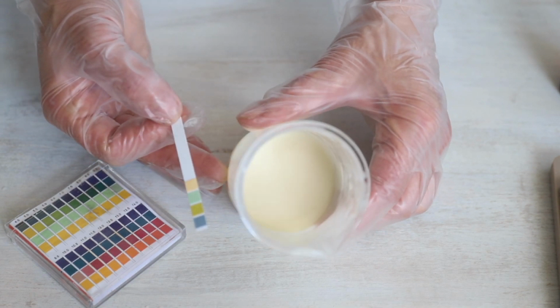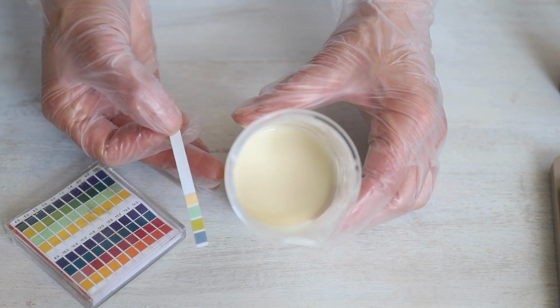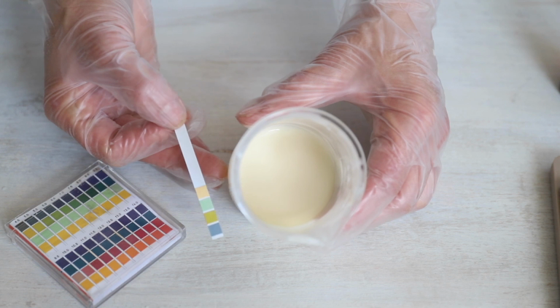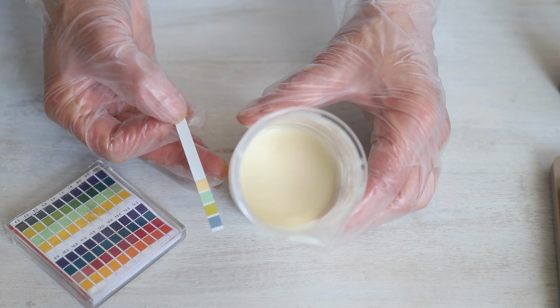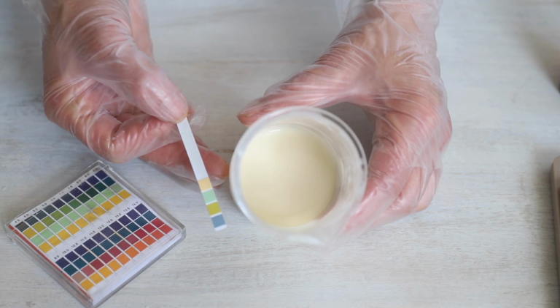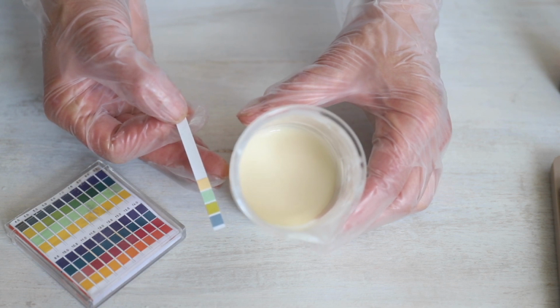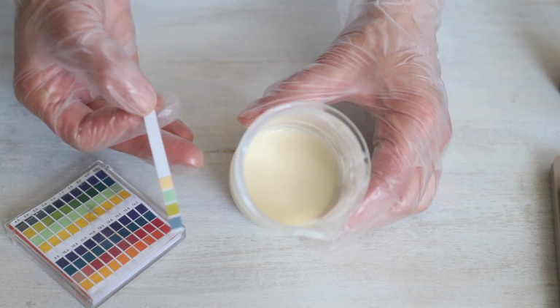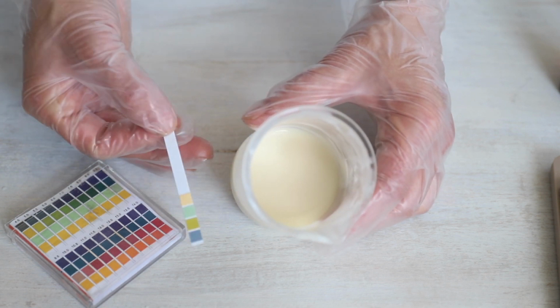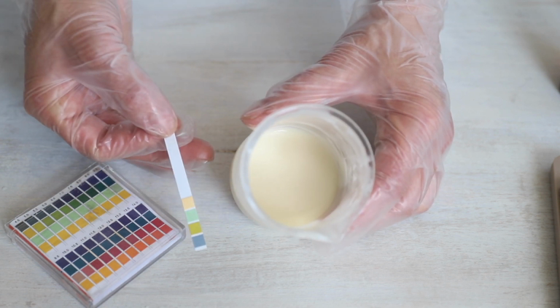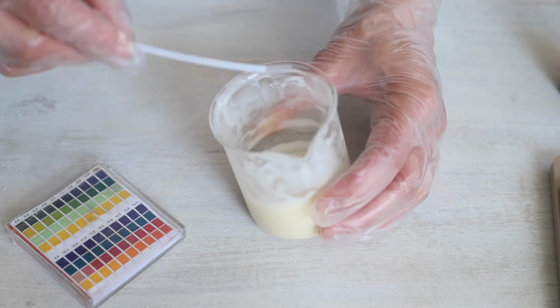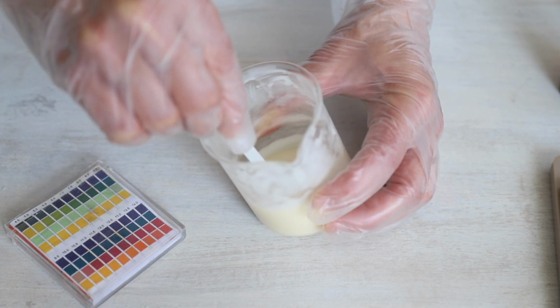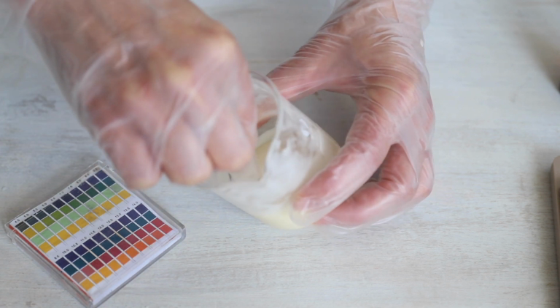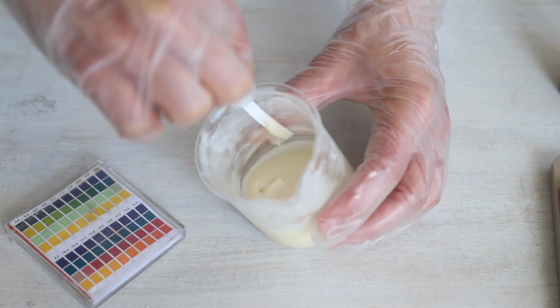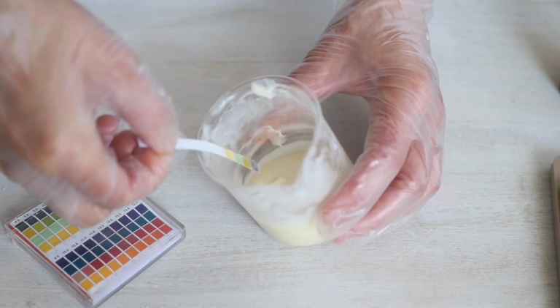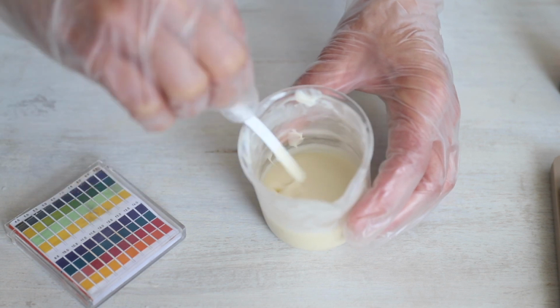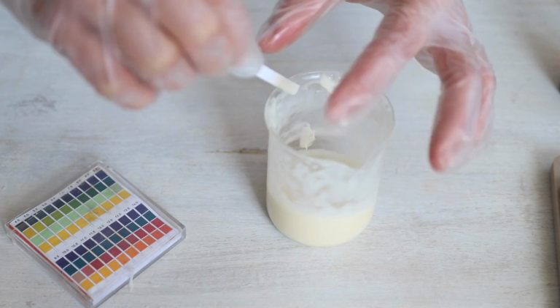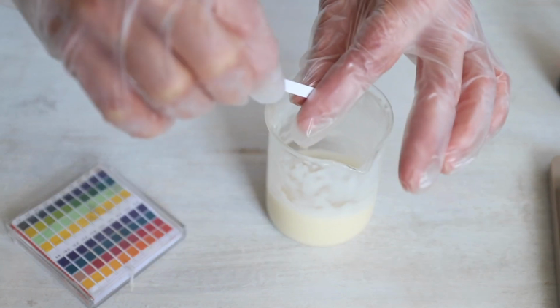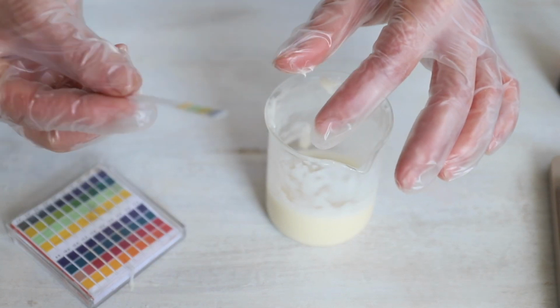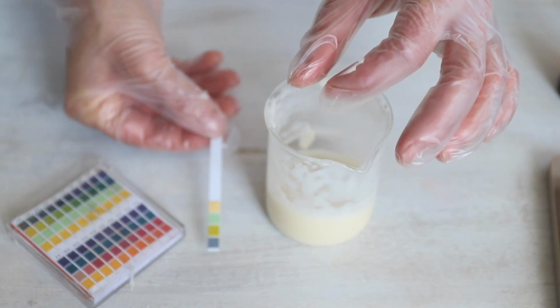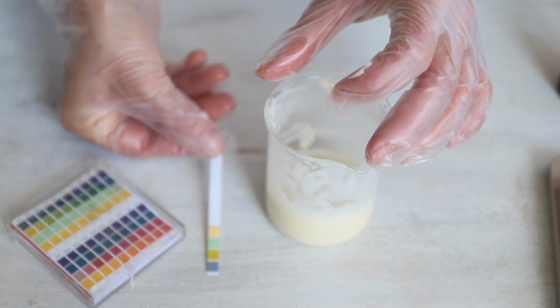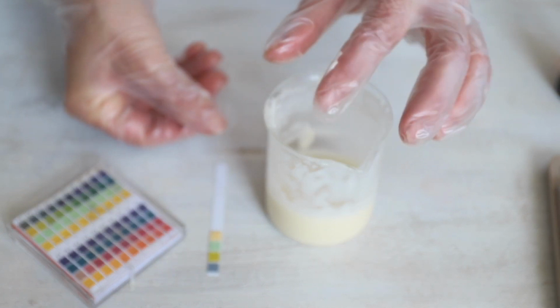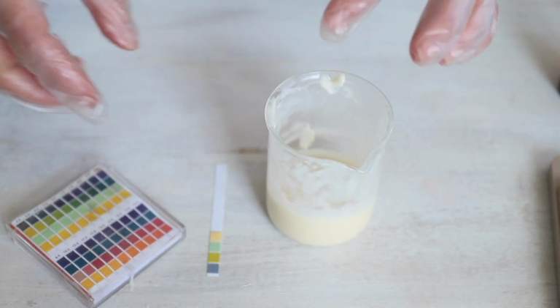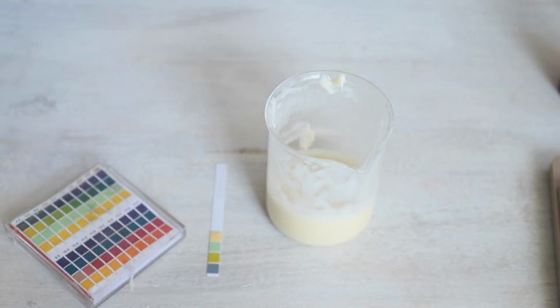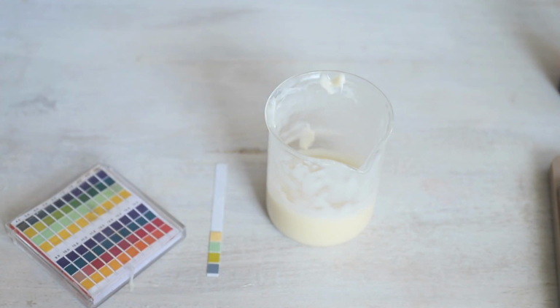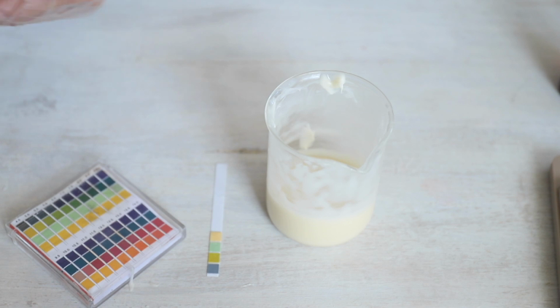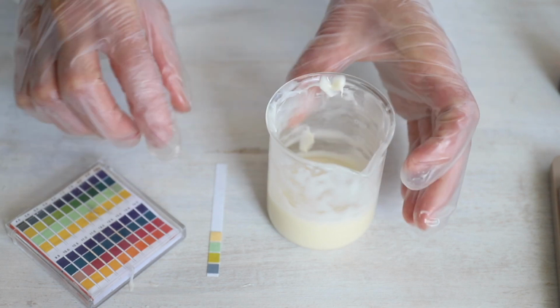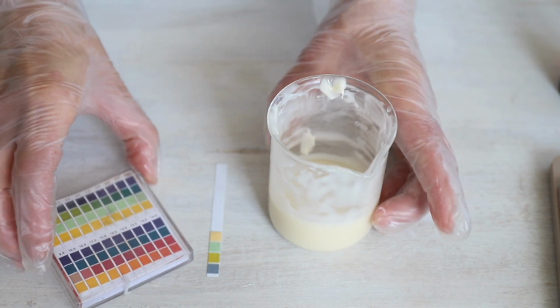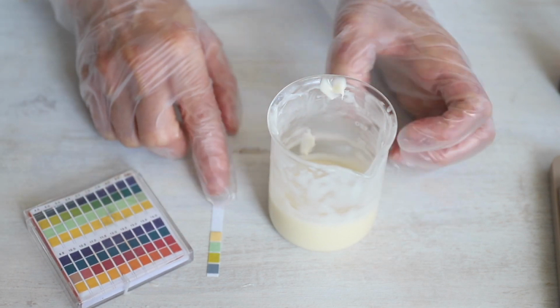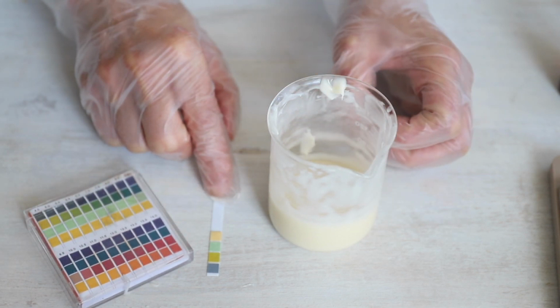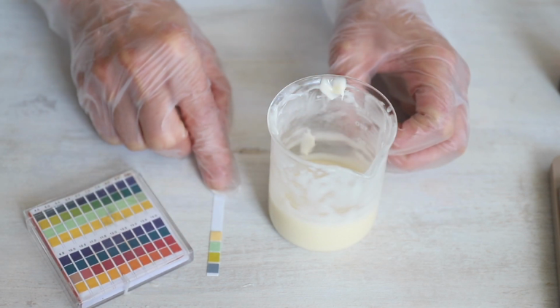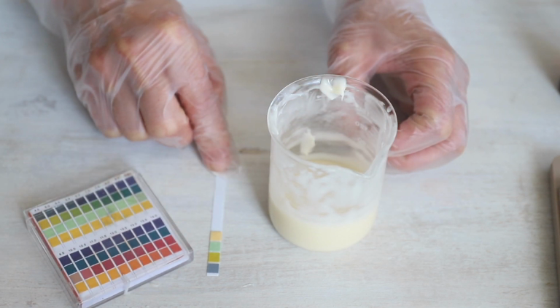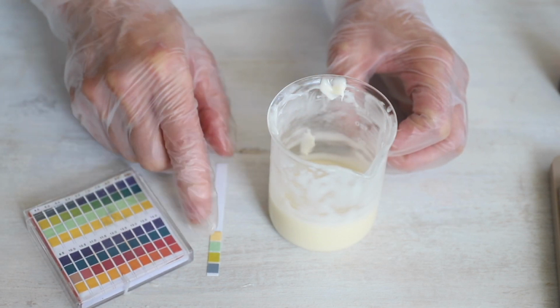We're almost done — only one step left. We have to measure the pH of our cream and make sure it's around 5.5. Take a pH strip, put it inside your cream, then place it on the table and wait a little bit to read the result.